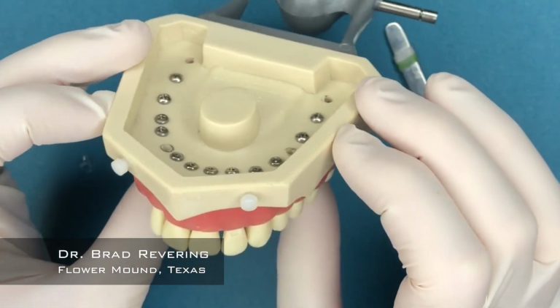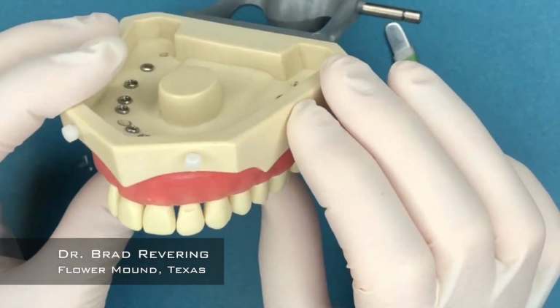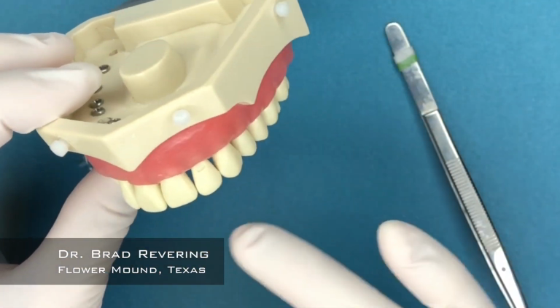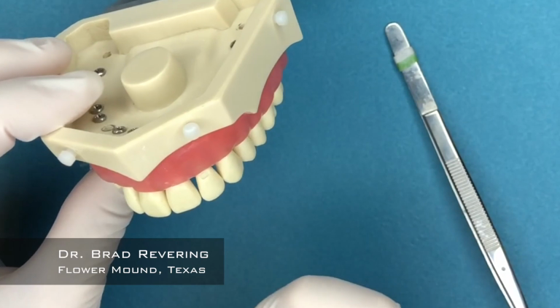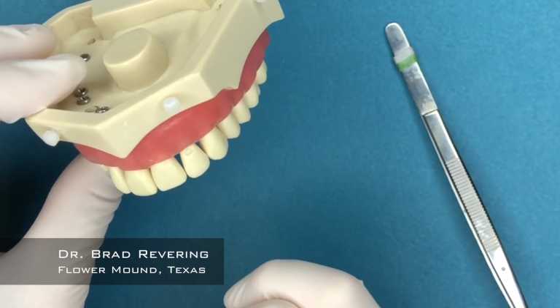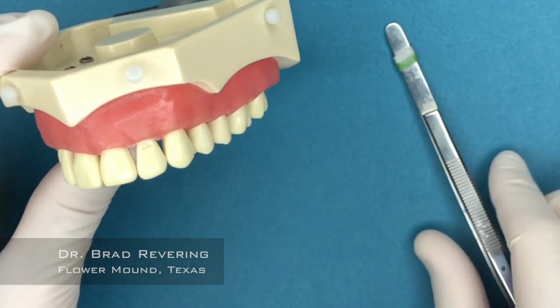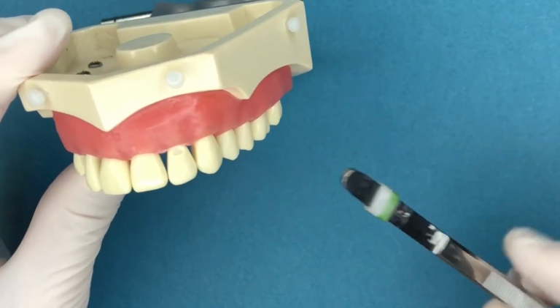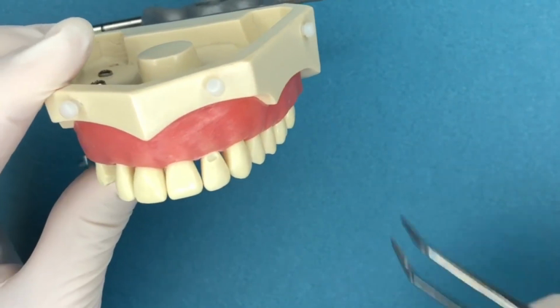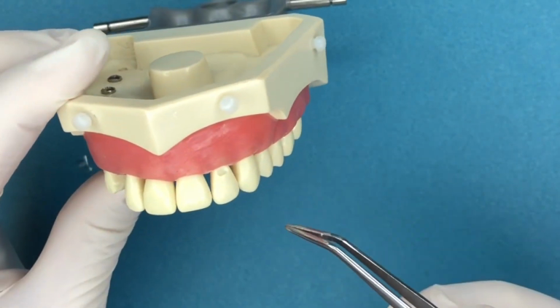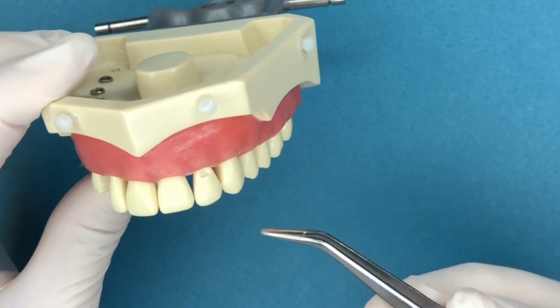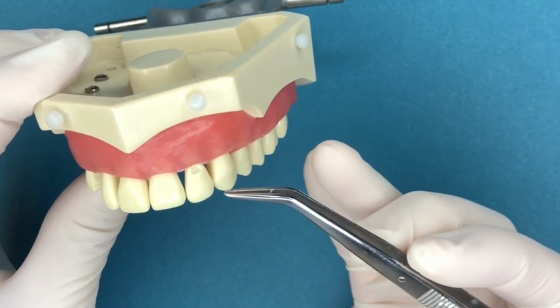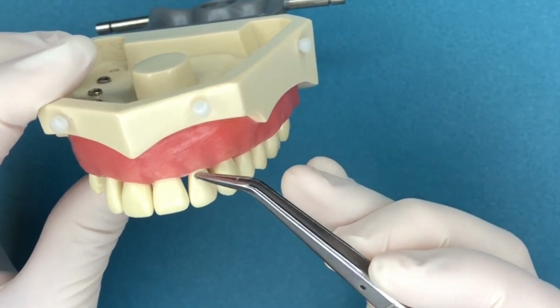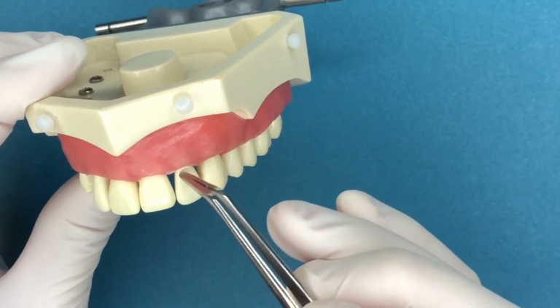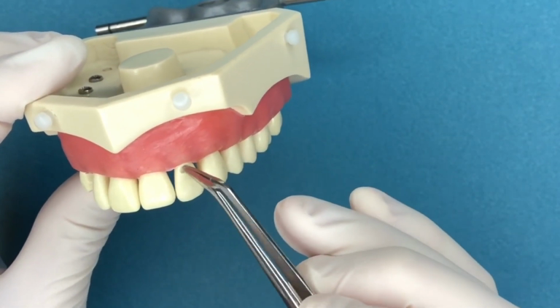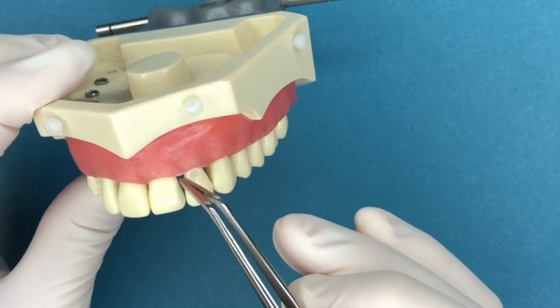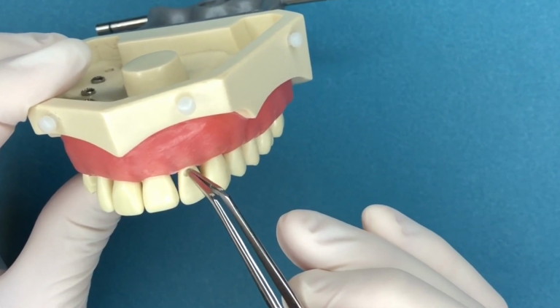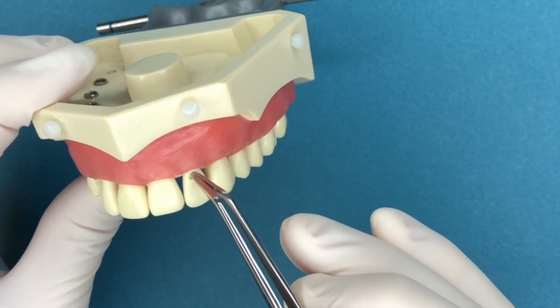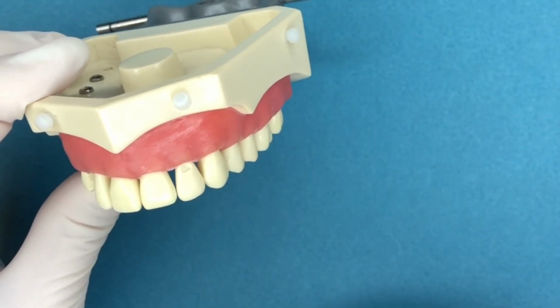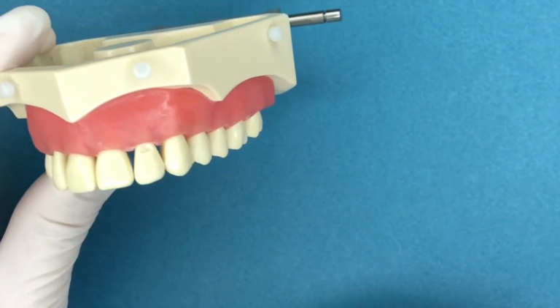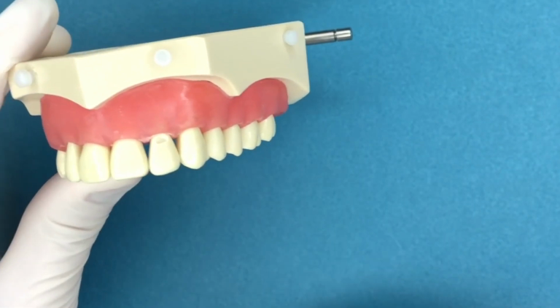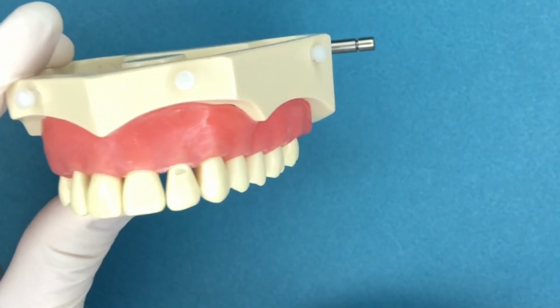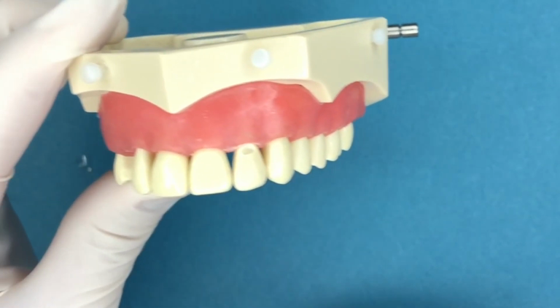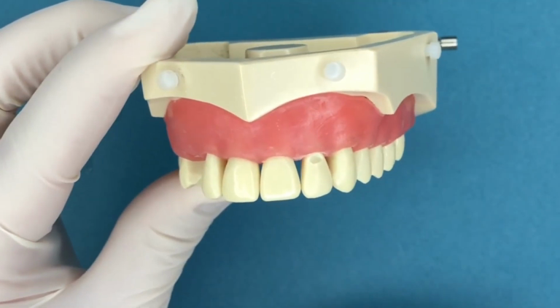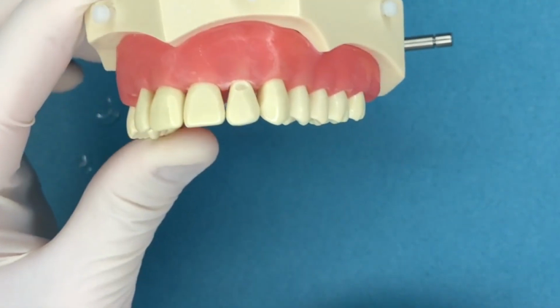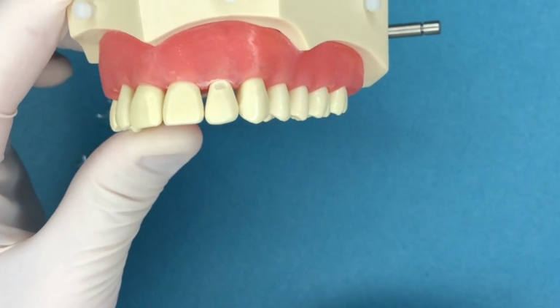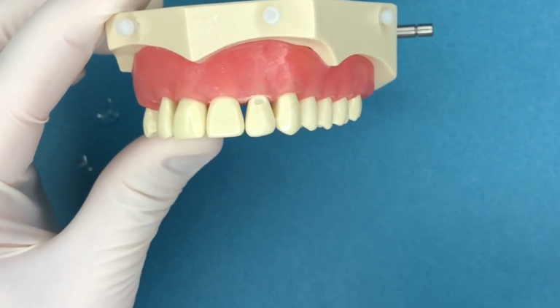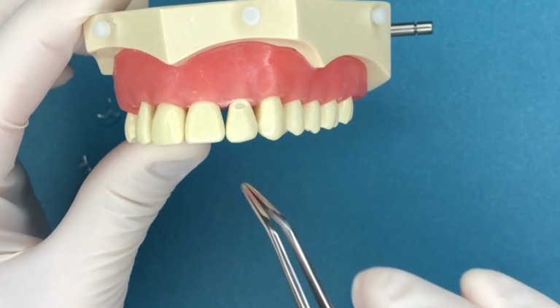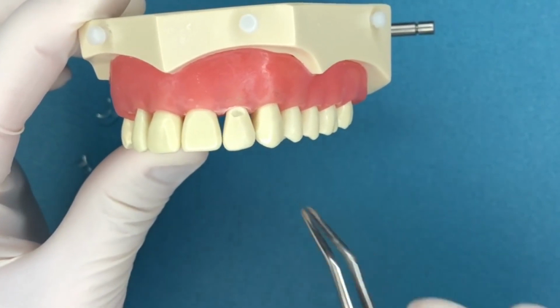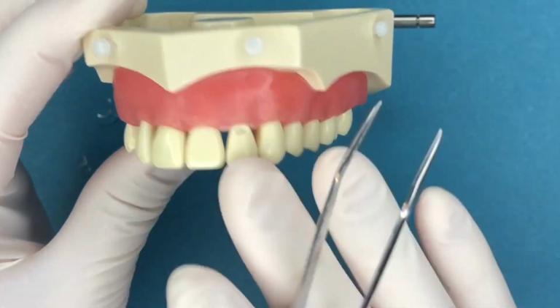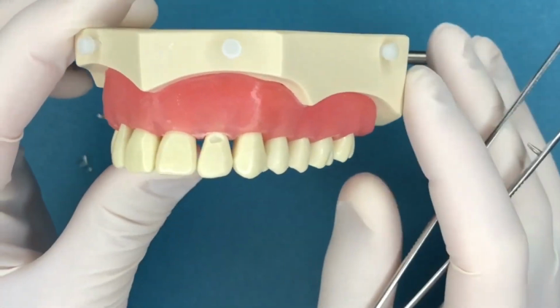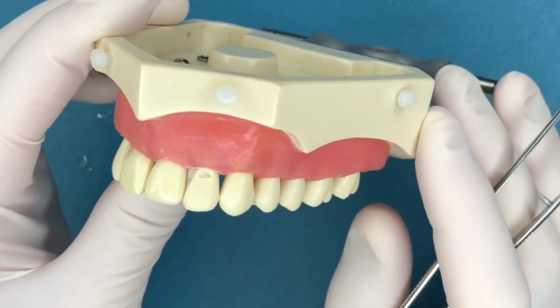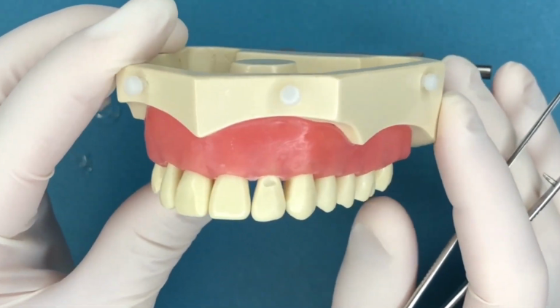This video is going to be going over class 5 matrices, or how we treat these situations. A class 5 restoration is when the cavity is right at the neck of the tooth, right at the gum line, and we need to put the material in there and get it sealed off.